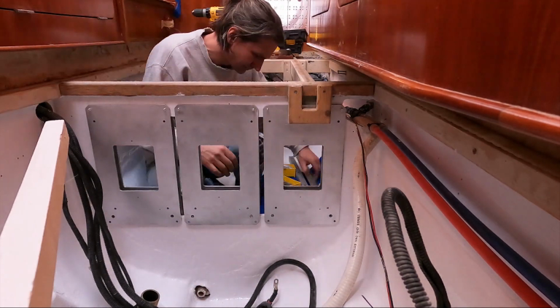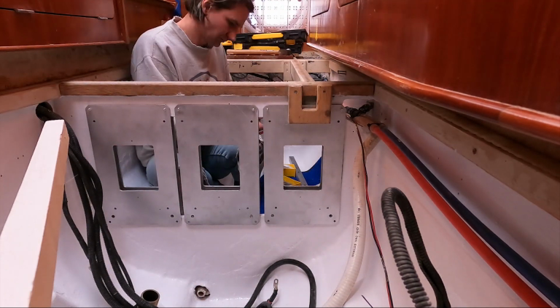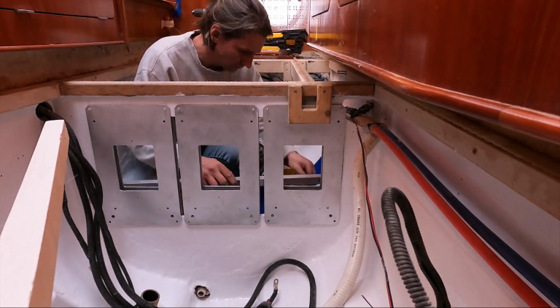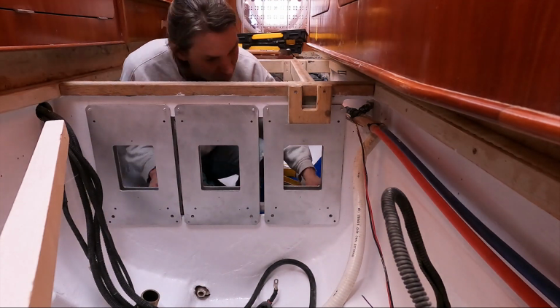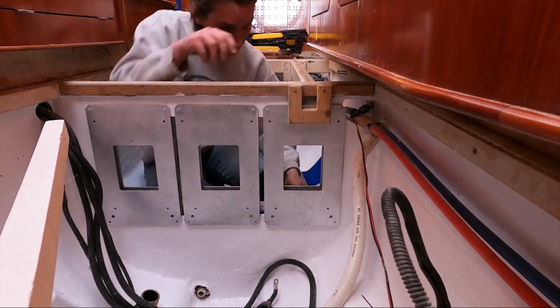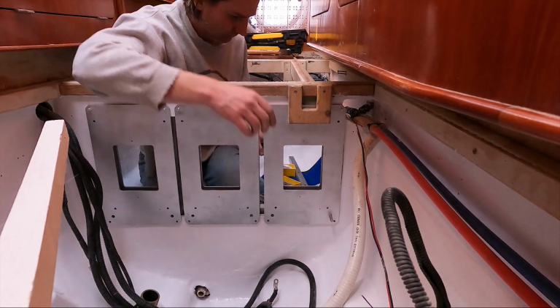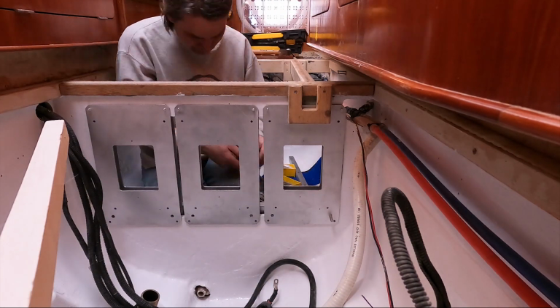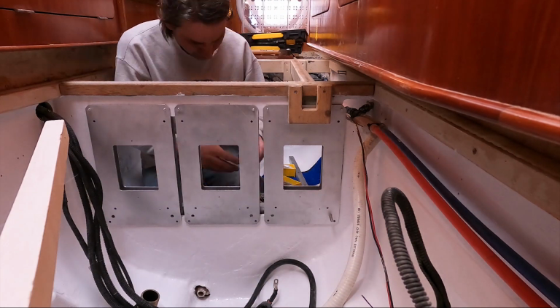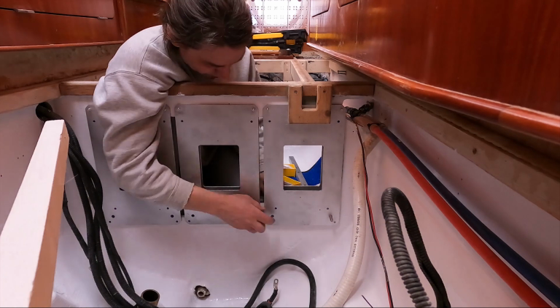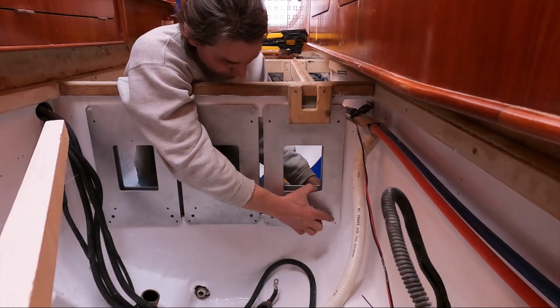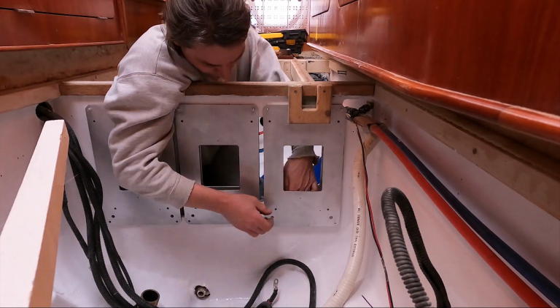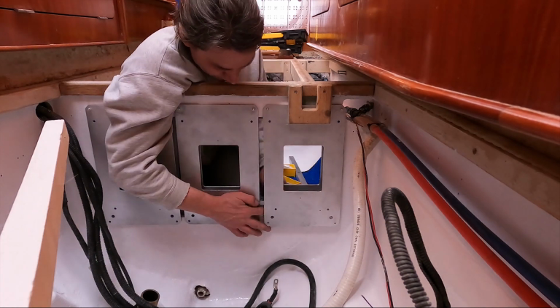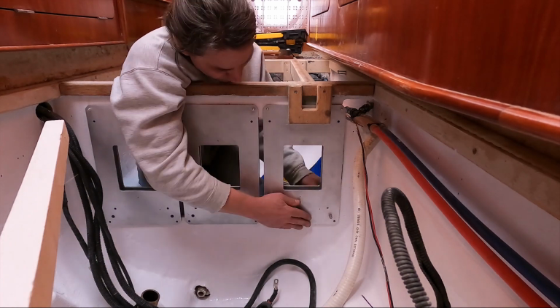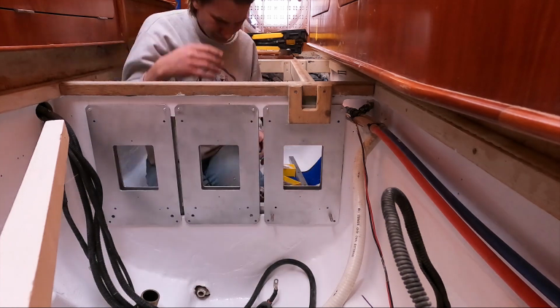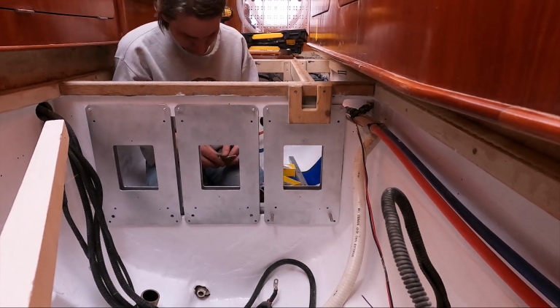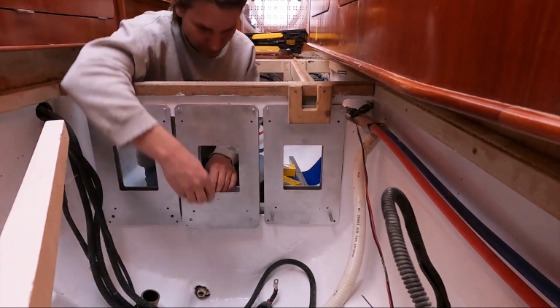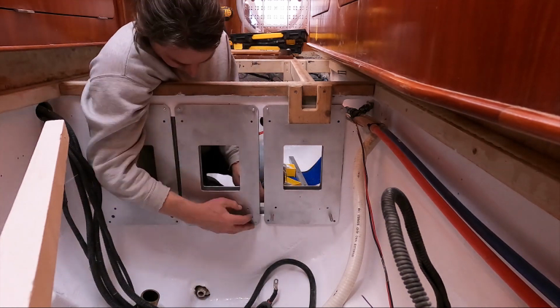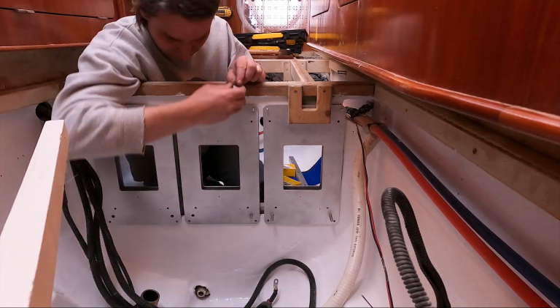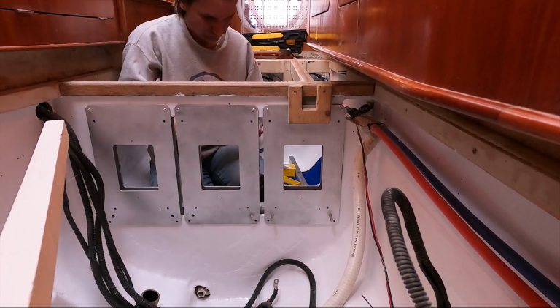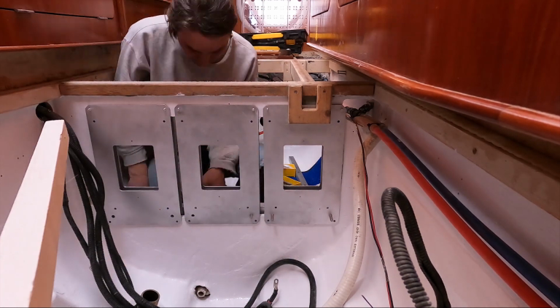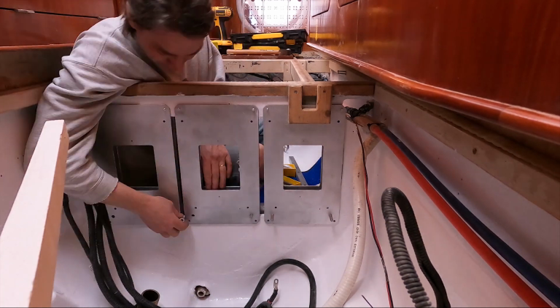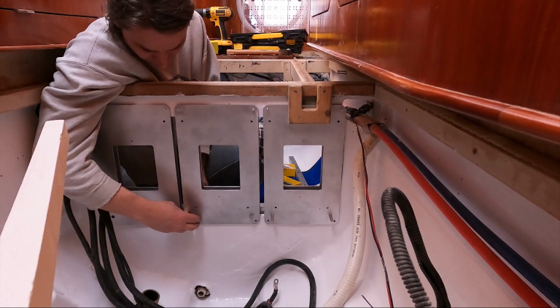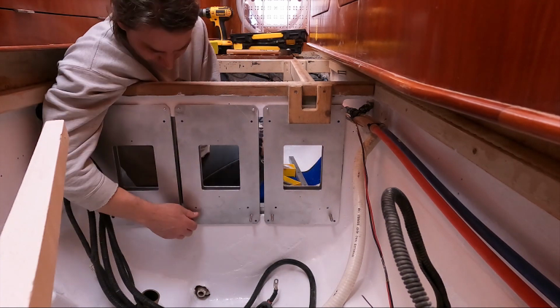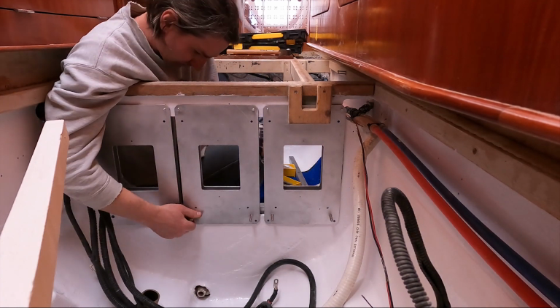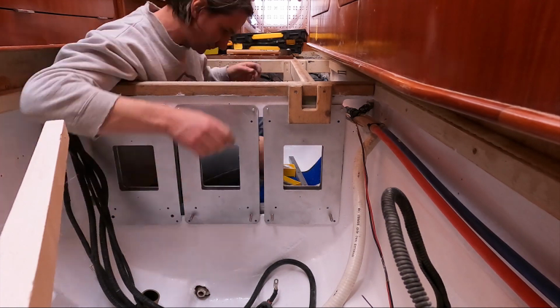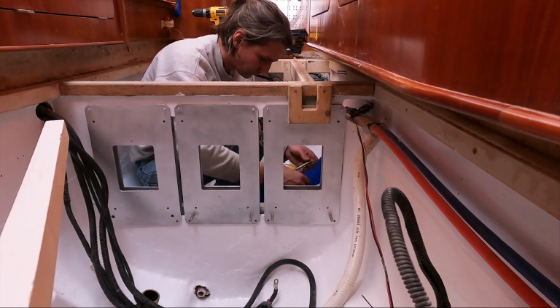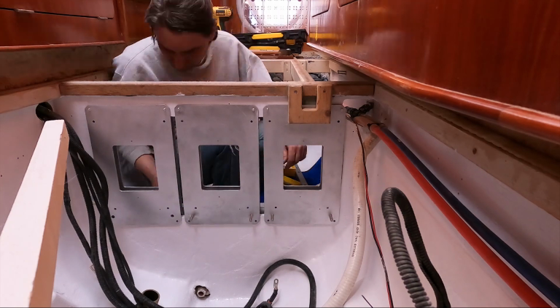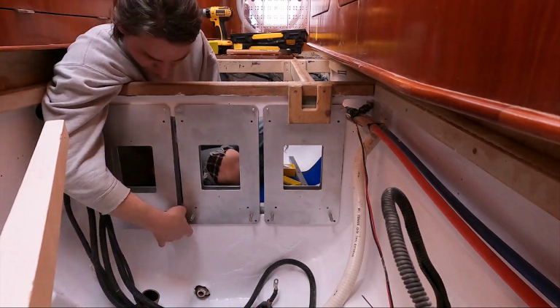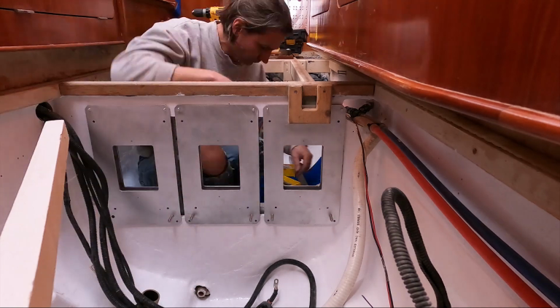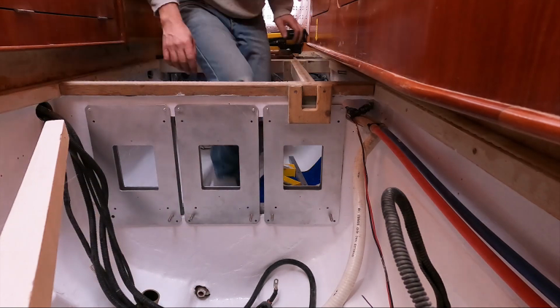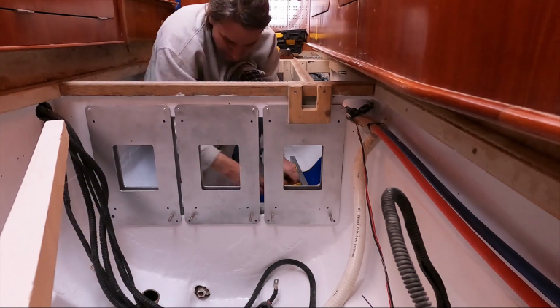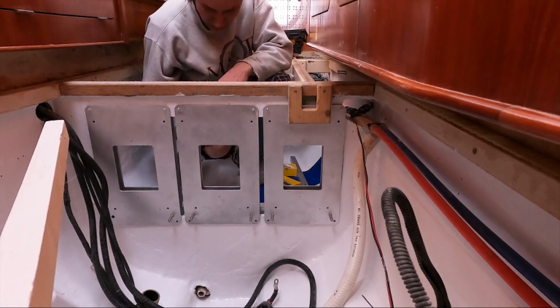This part must have been really satisfying after crafting all those pieces. Yeah, I love this construction phase. It felt really good.